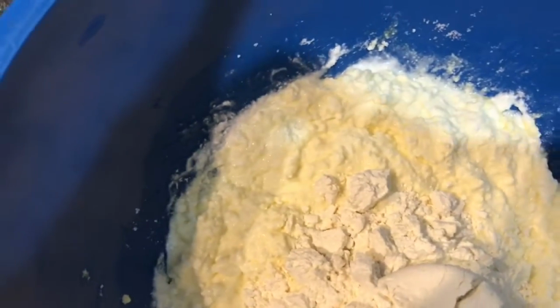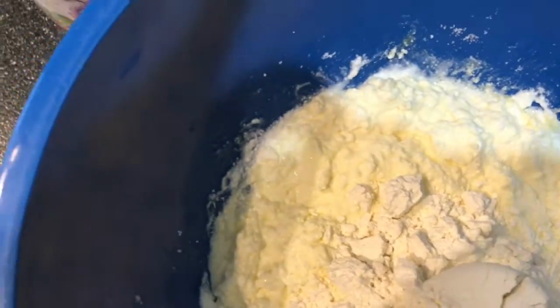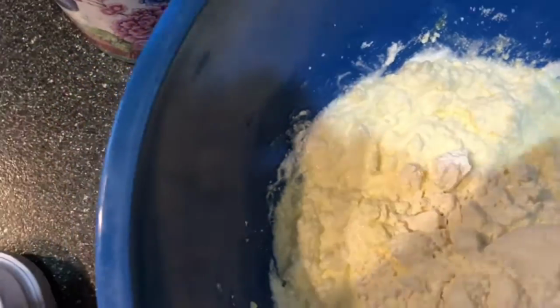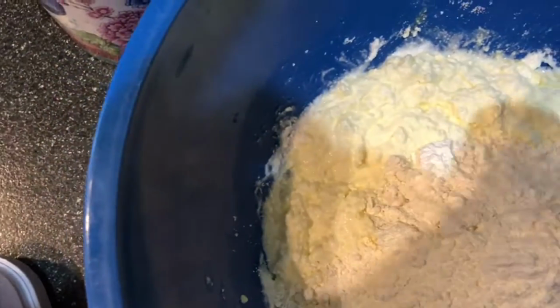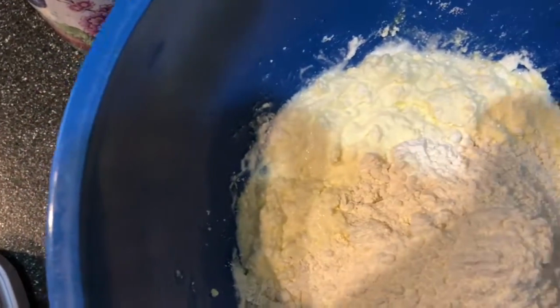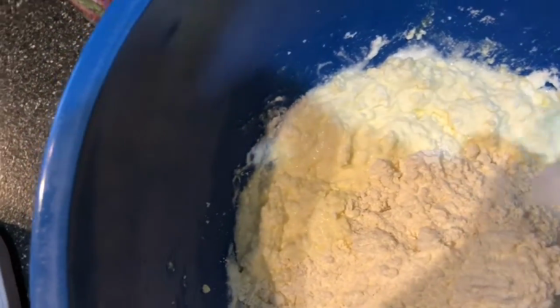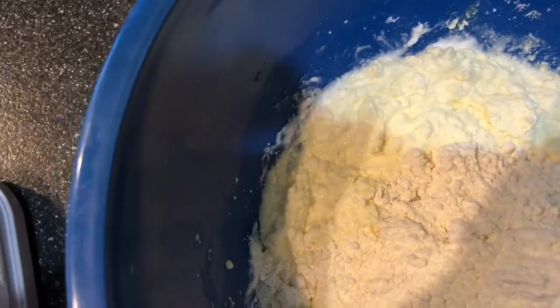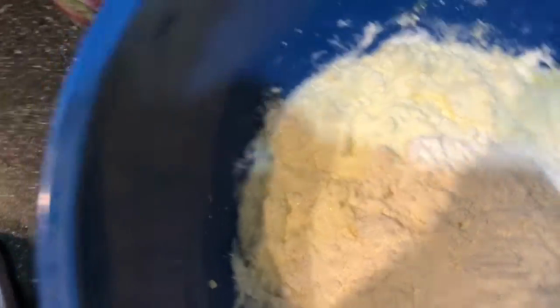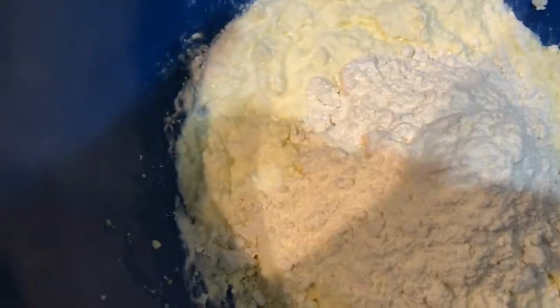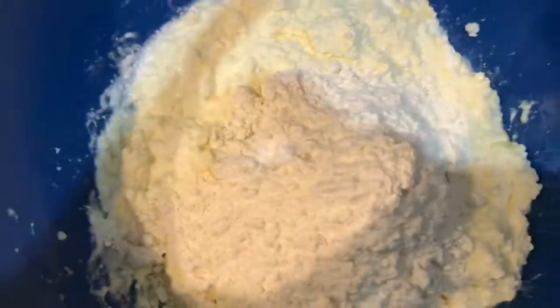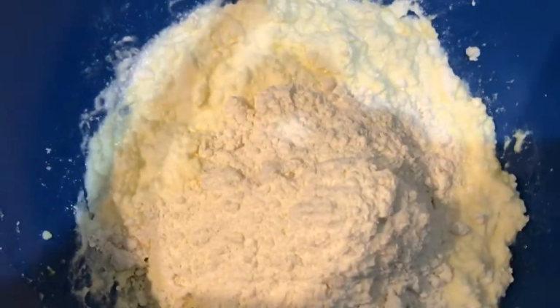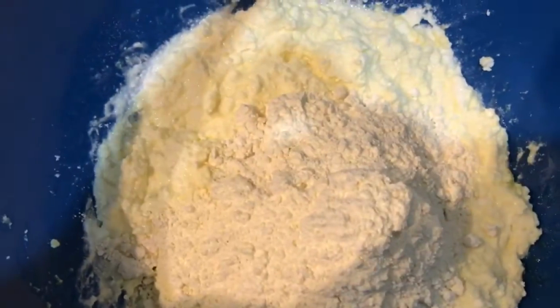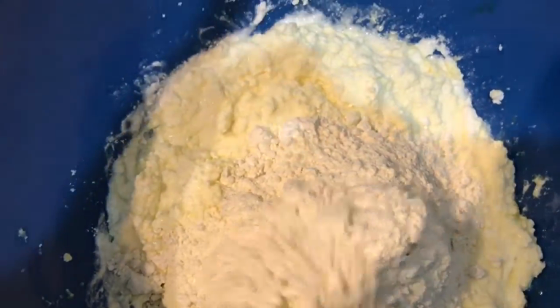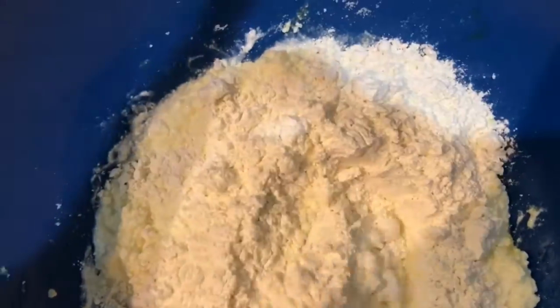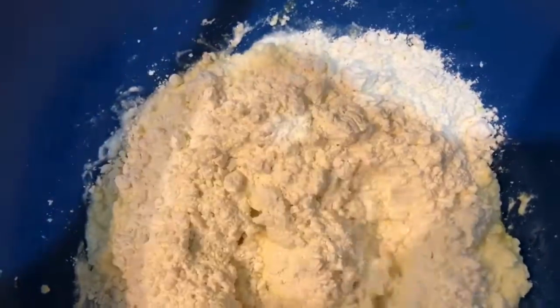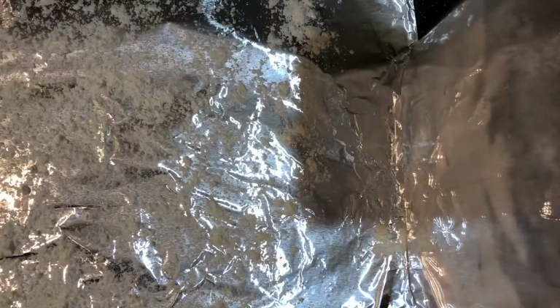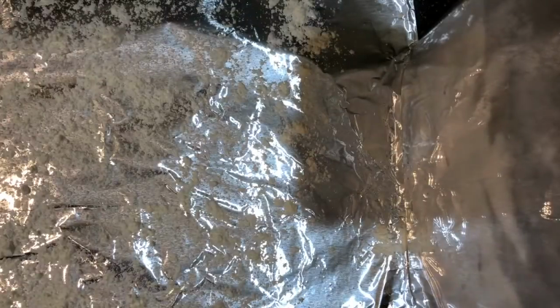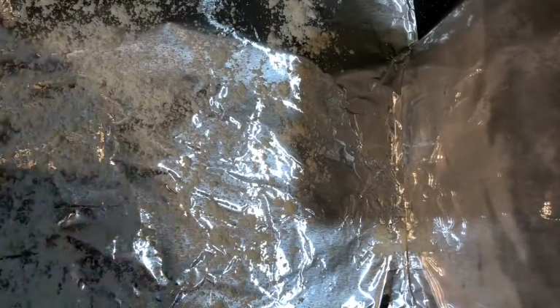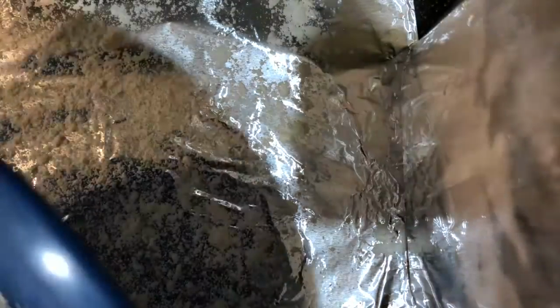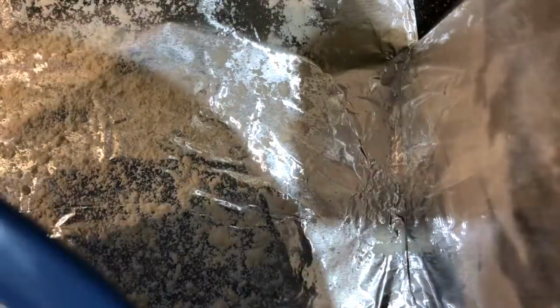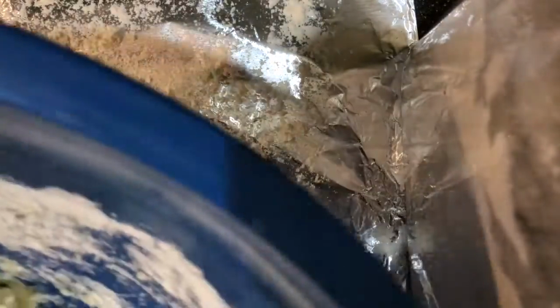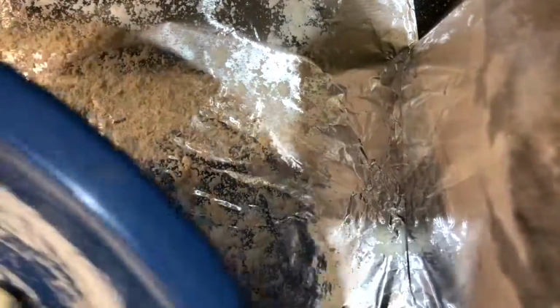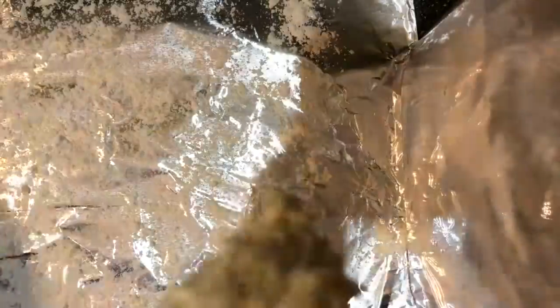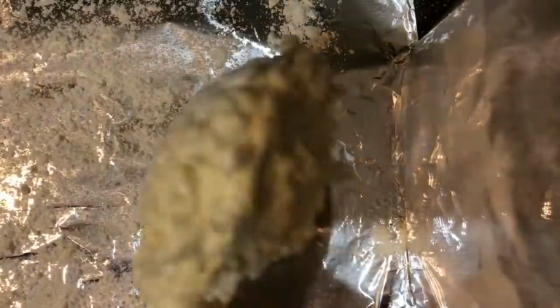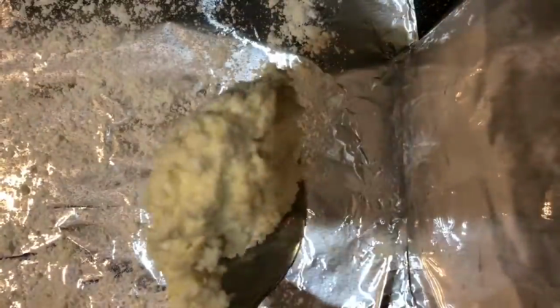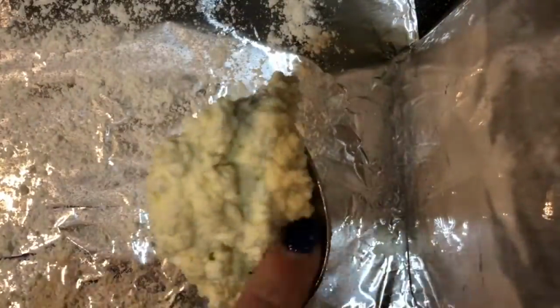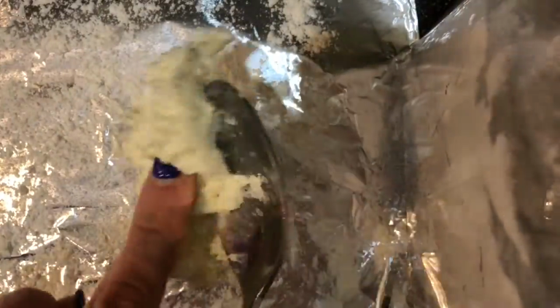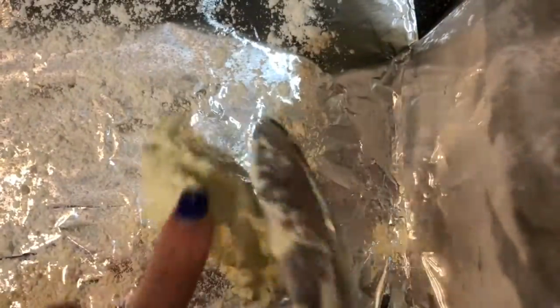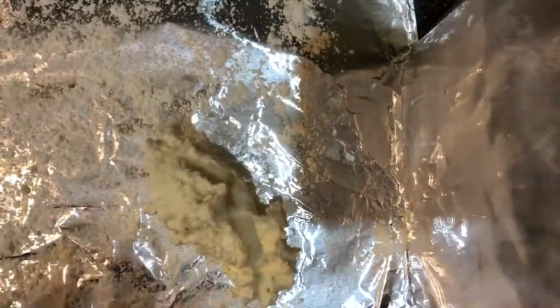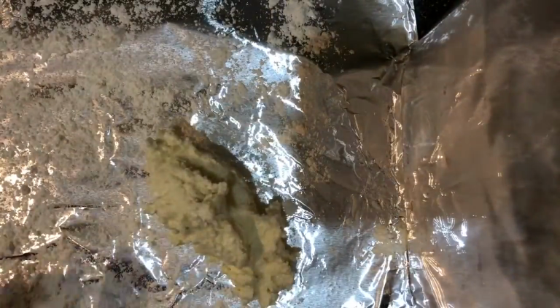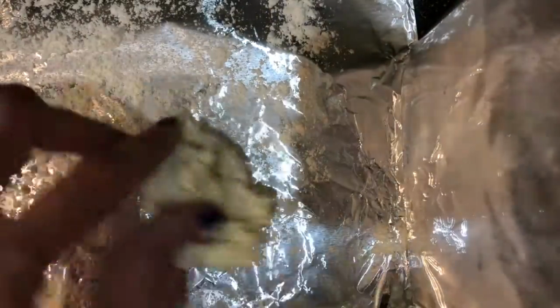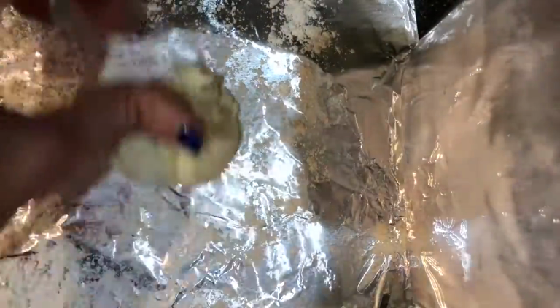We need 100 grams of flour — 100 grams is about one and a half cups. And now we're ready to assemble our cheesecakes.